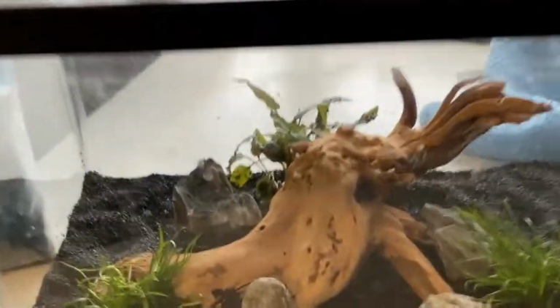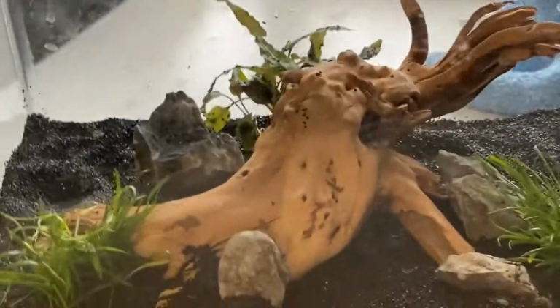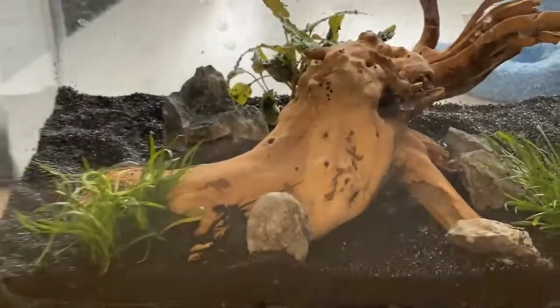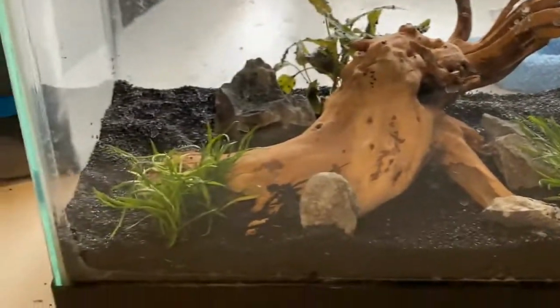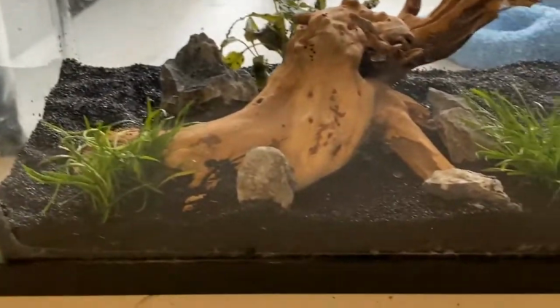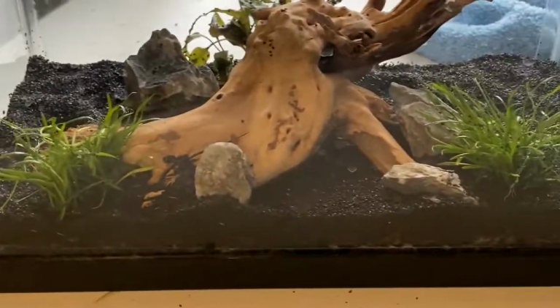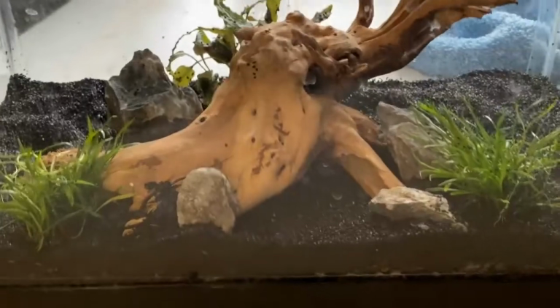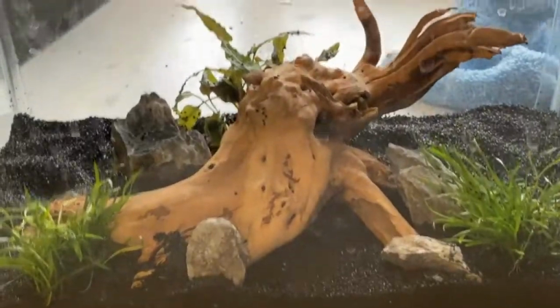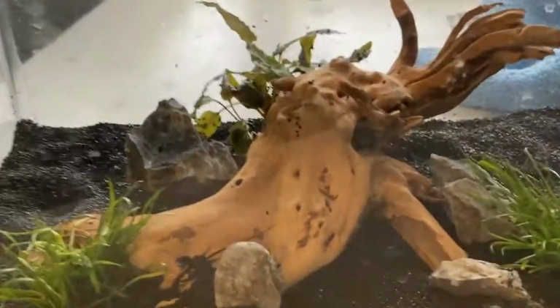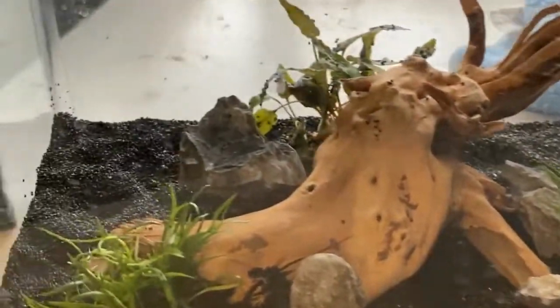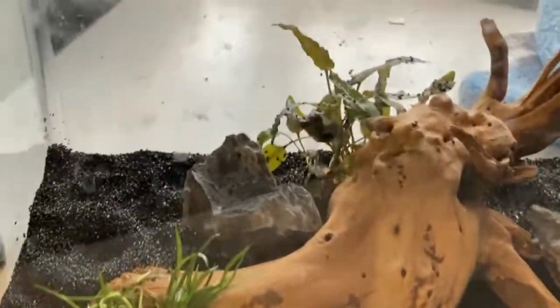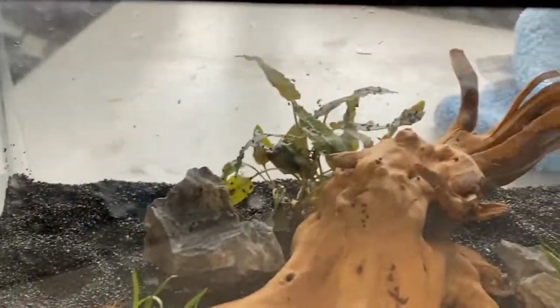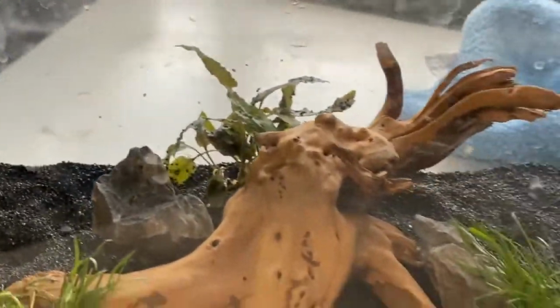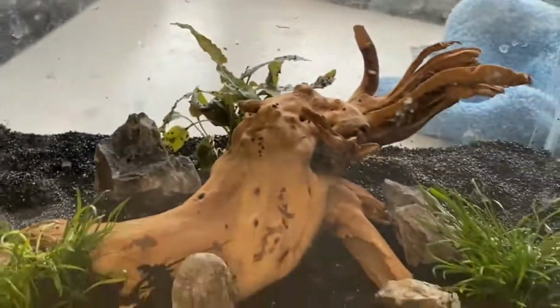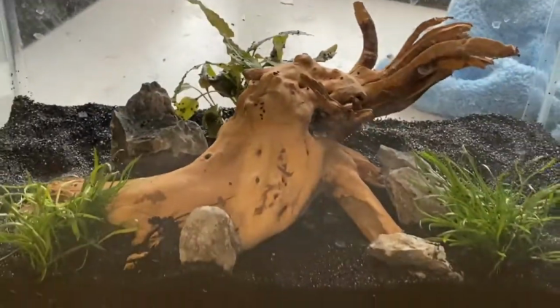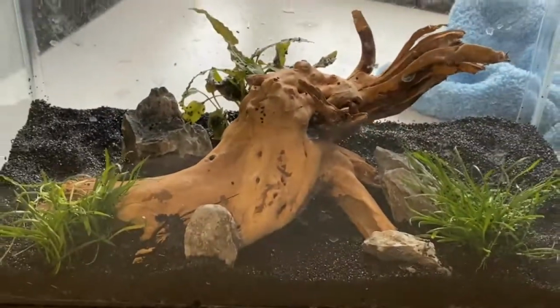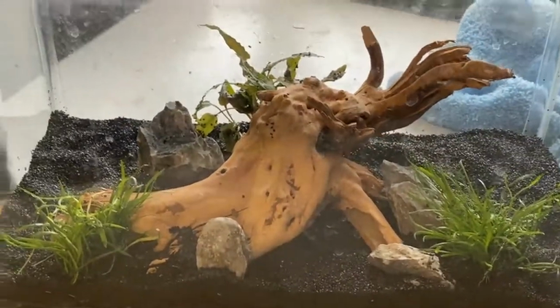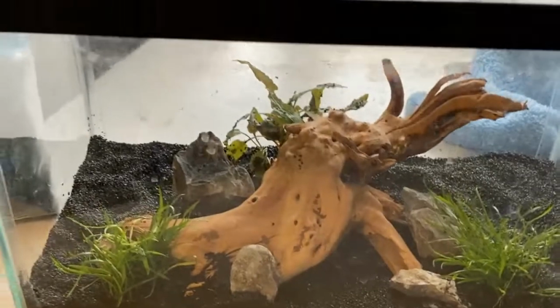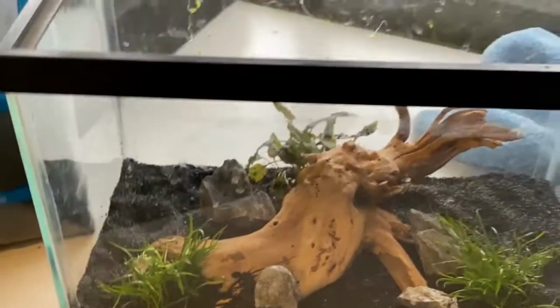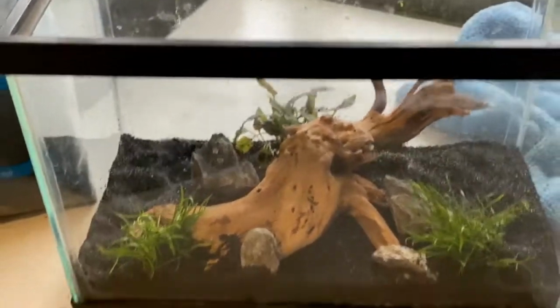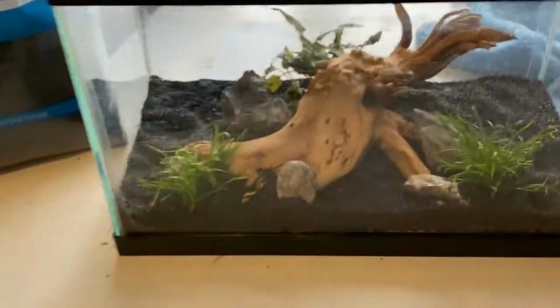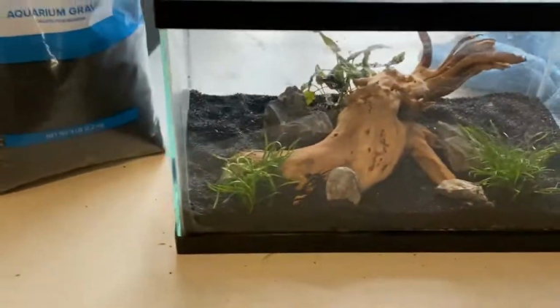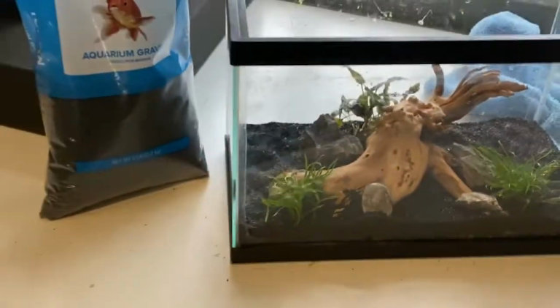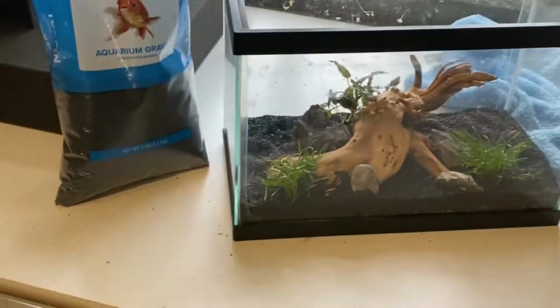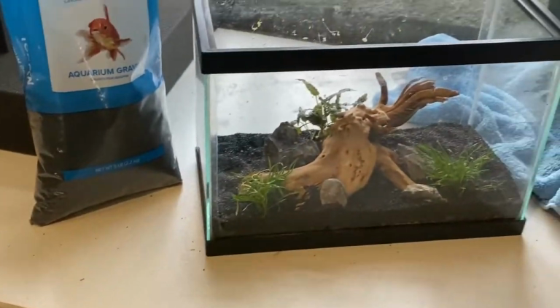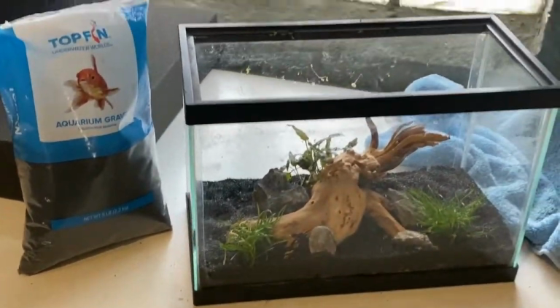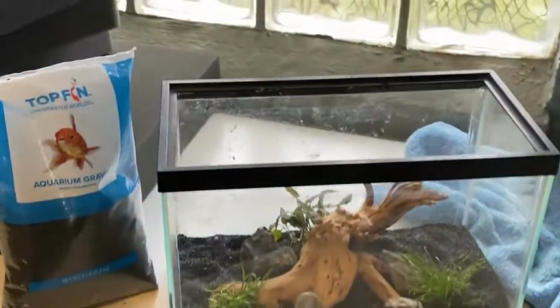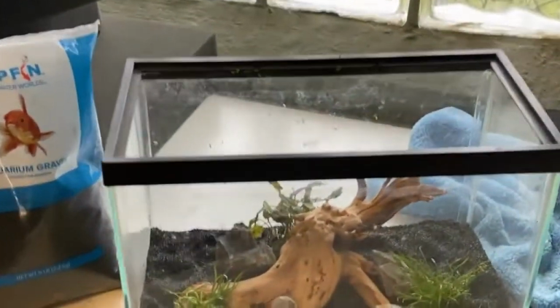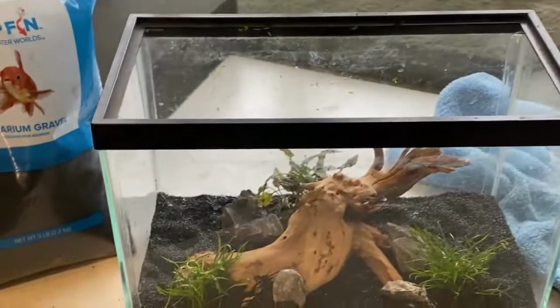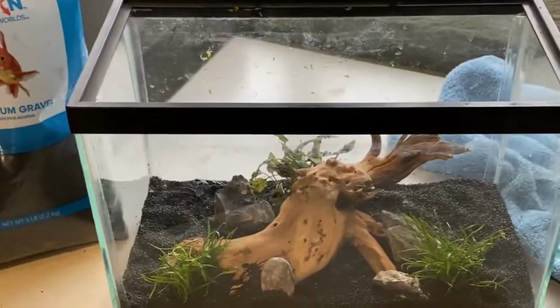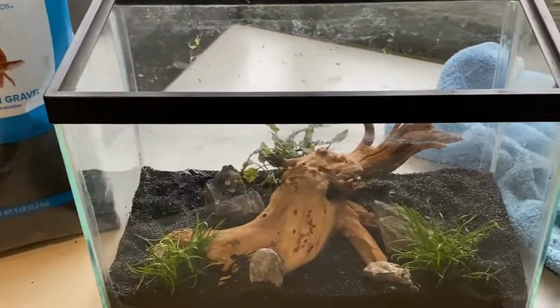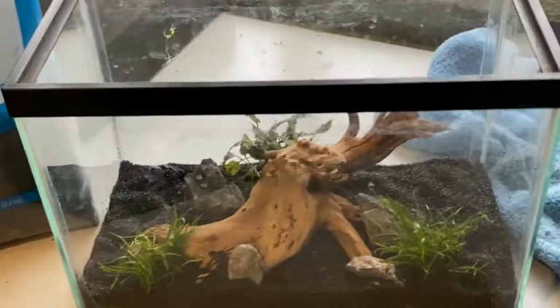Let me know what you guys think about the scape here. I think it turned out pretty good. You guys enjoy your Christmas — you'll probably see this after Christmas day. I hope you had a great Christmas, and I'll see you guys in the next one.